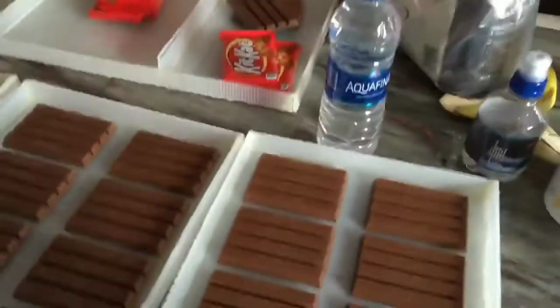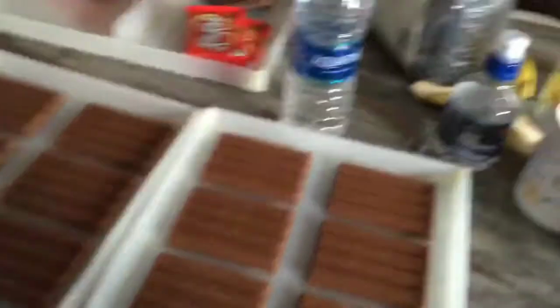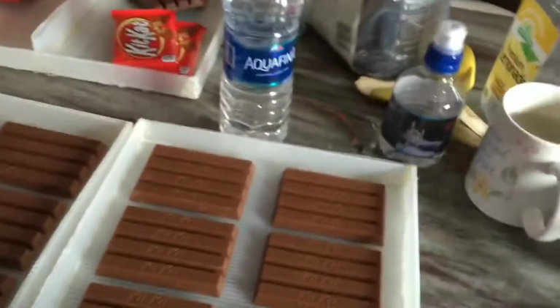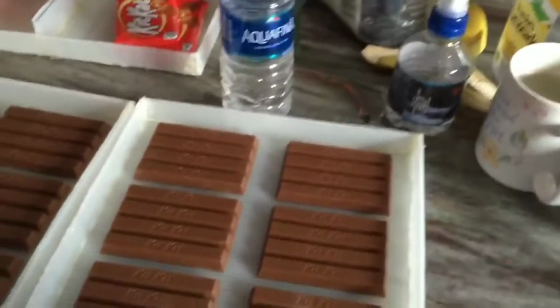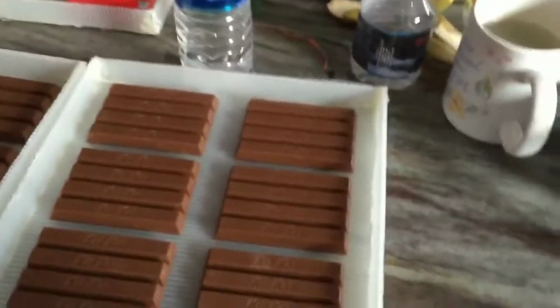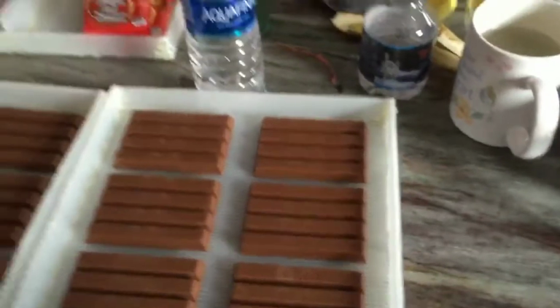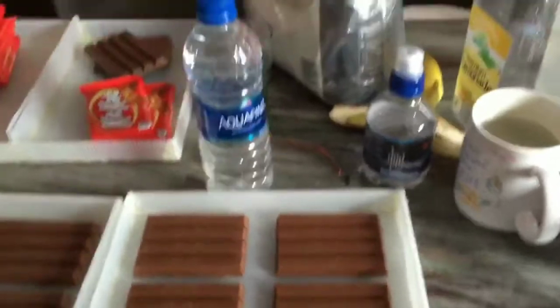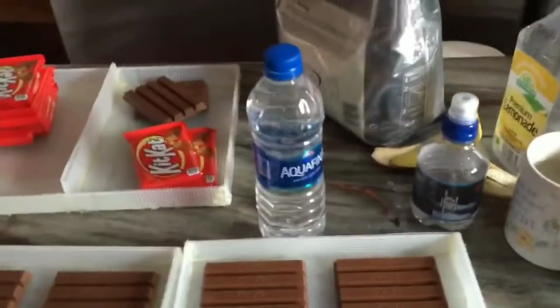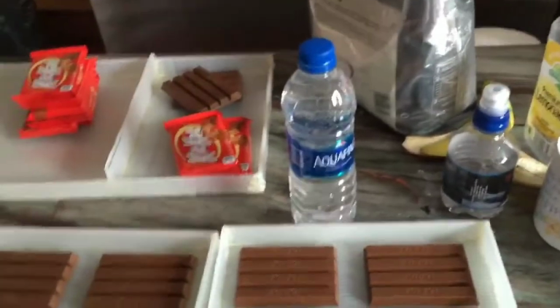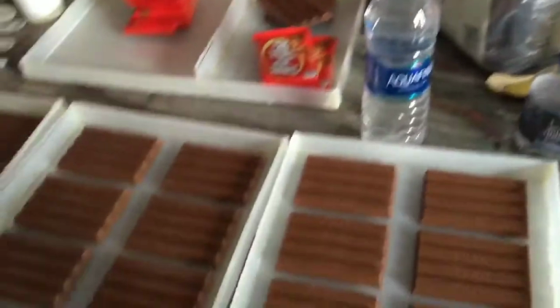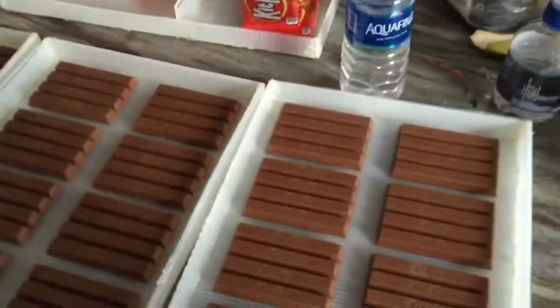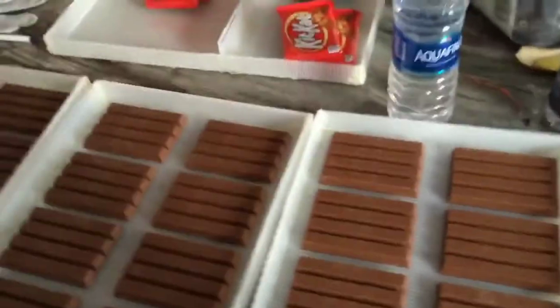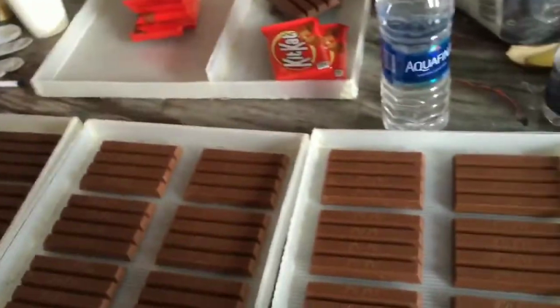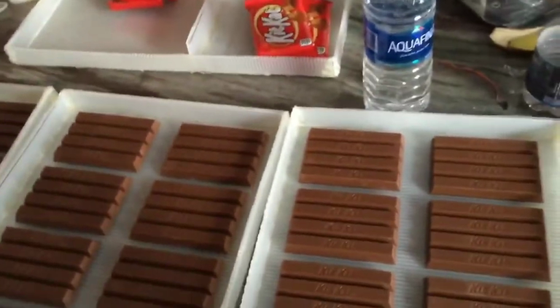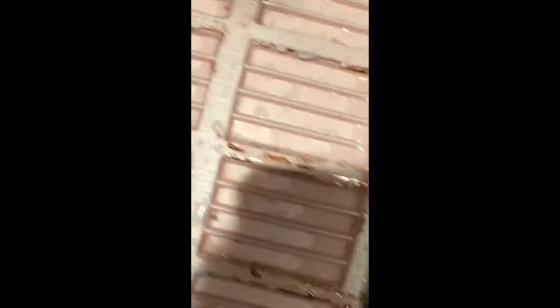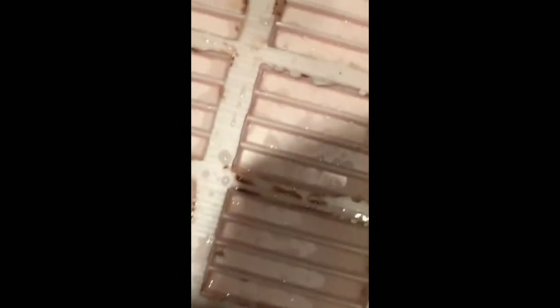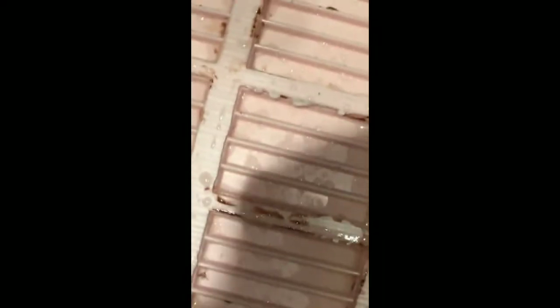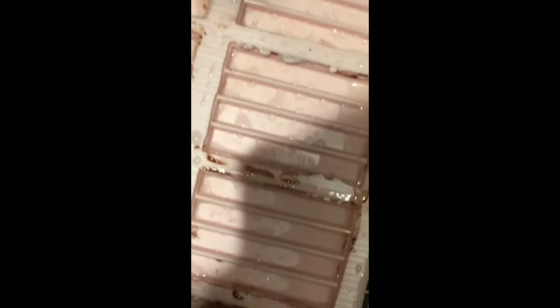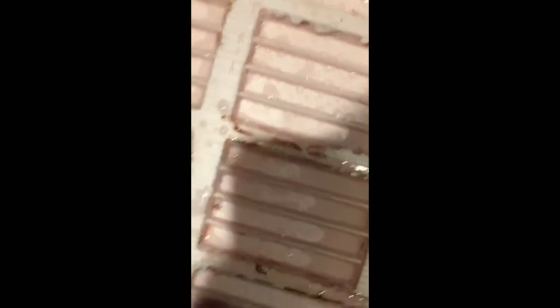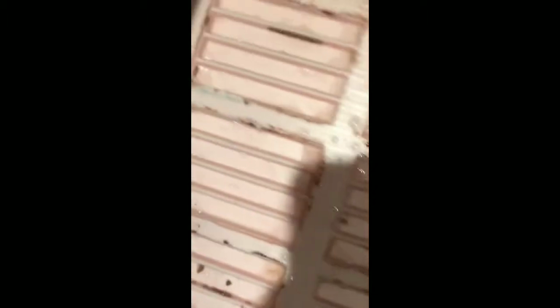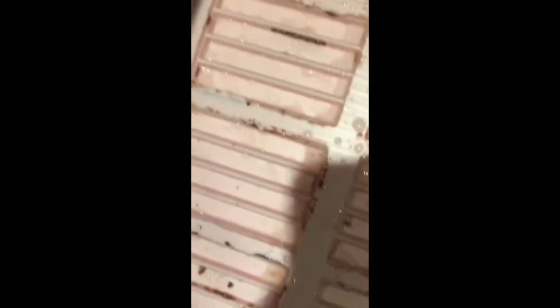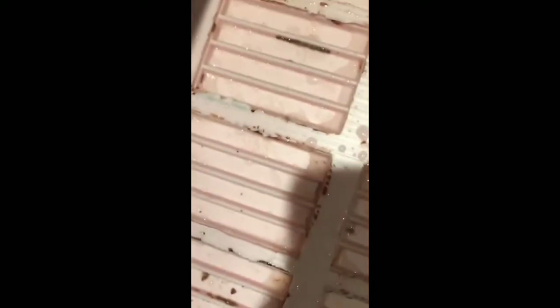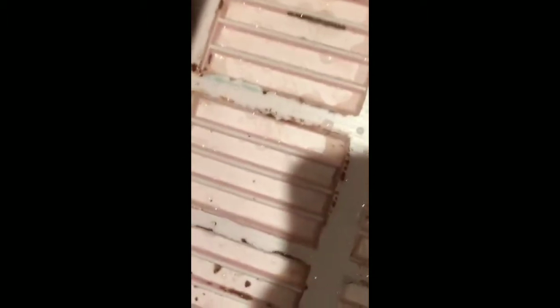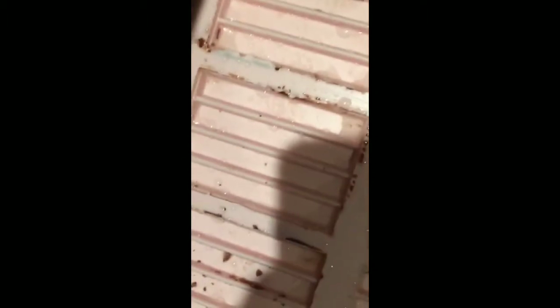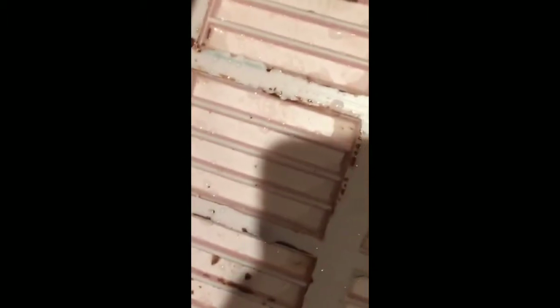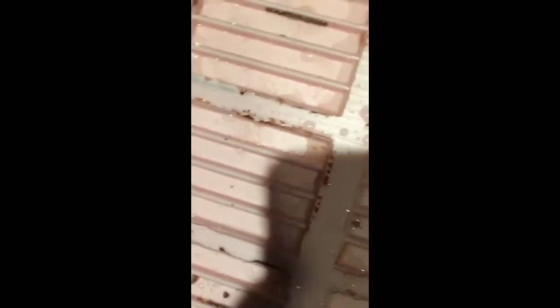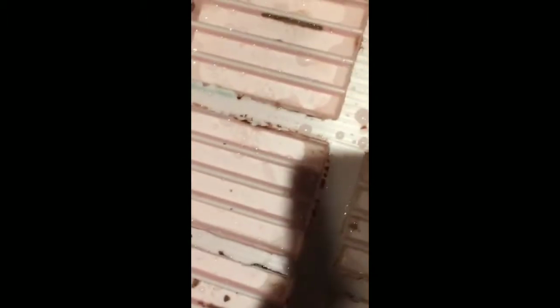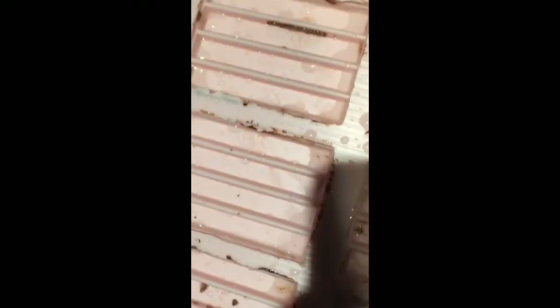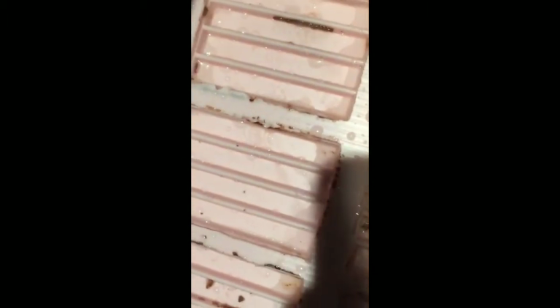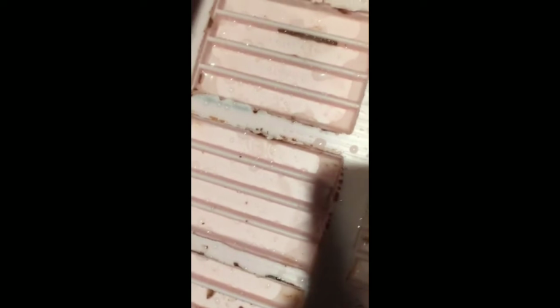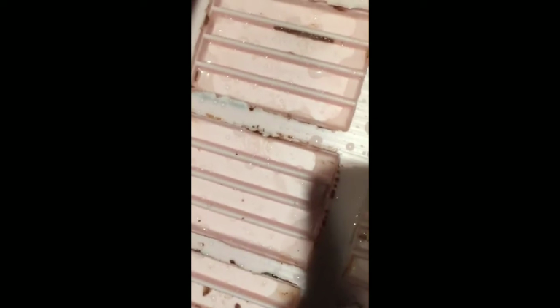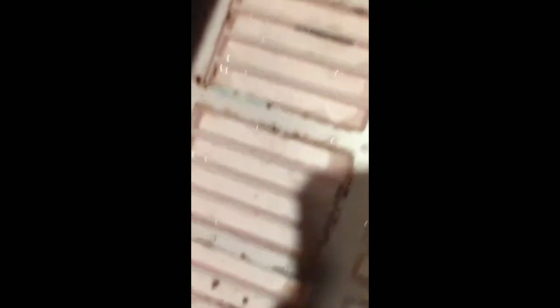Then what I did was I poured silicone inside these molds. And to make three and a half molds, you need a bucket — an eleven pound bucket of silicone.